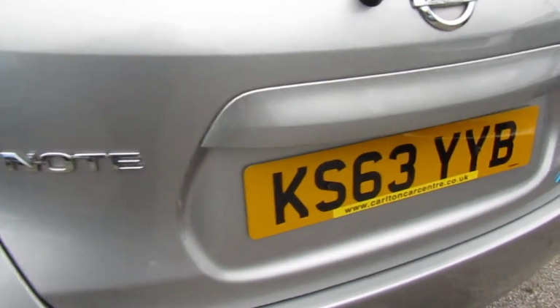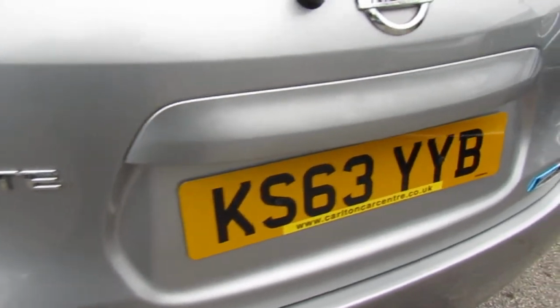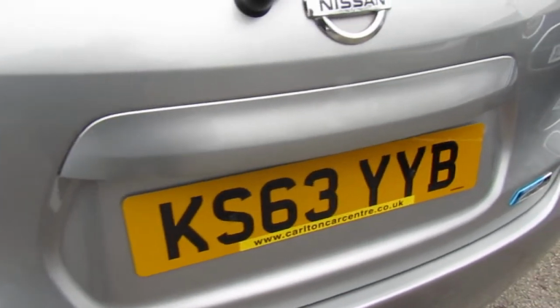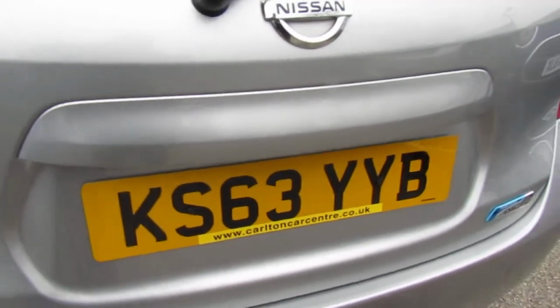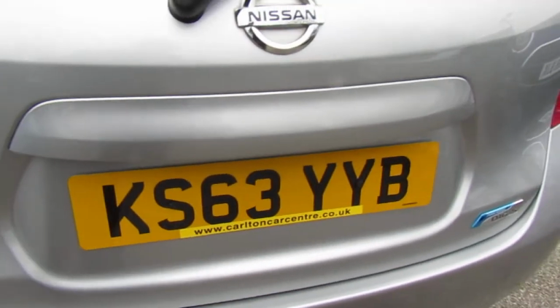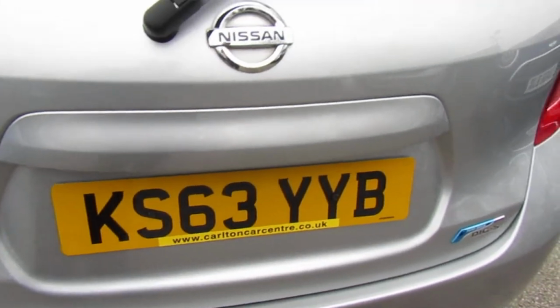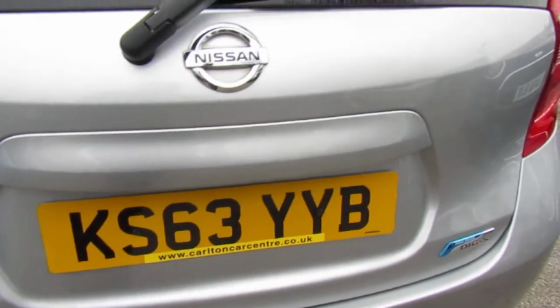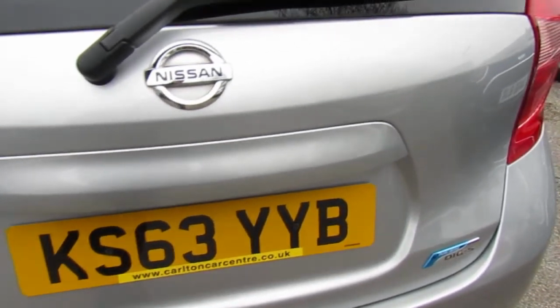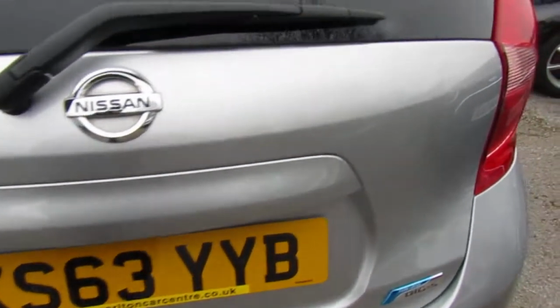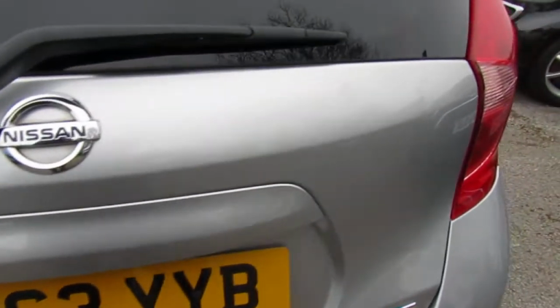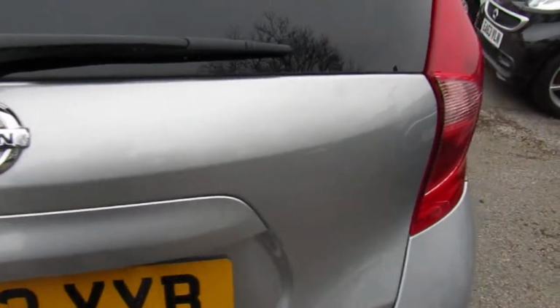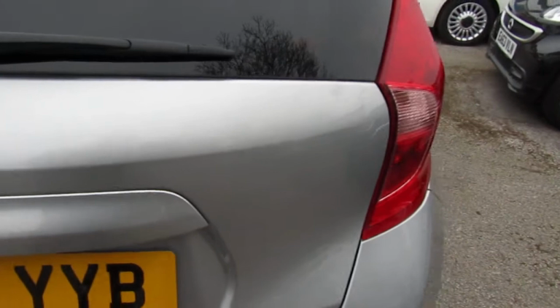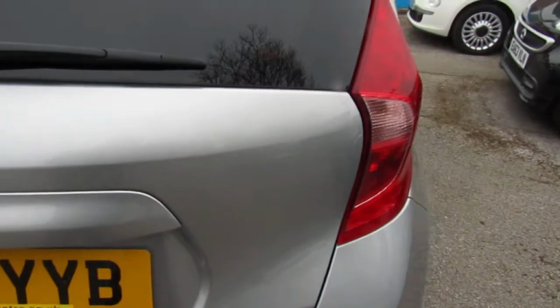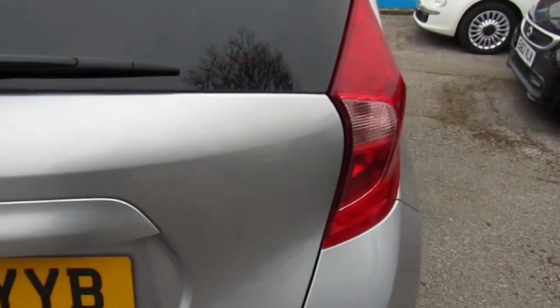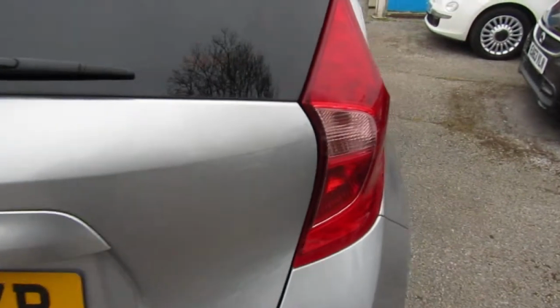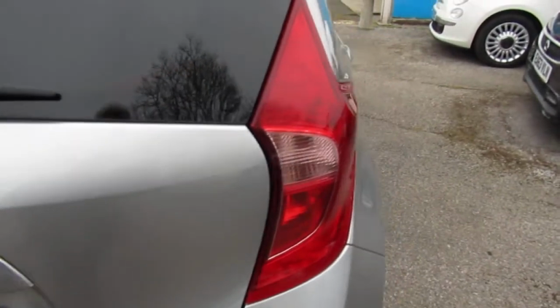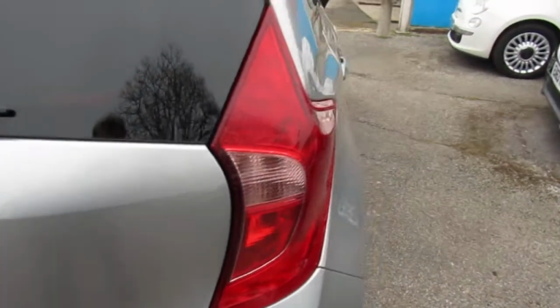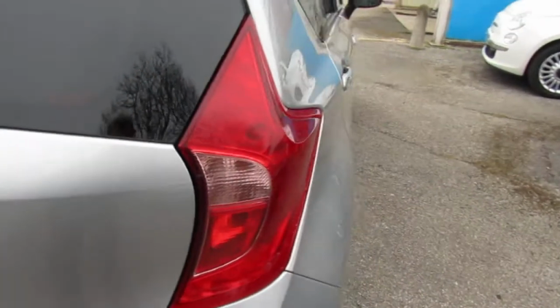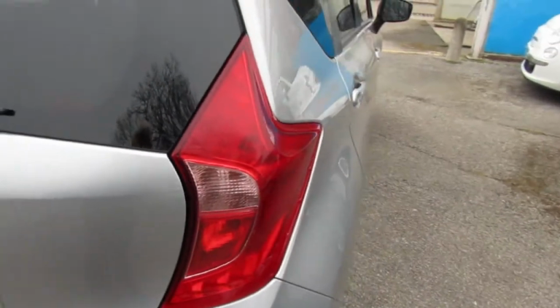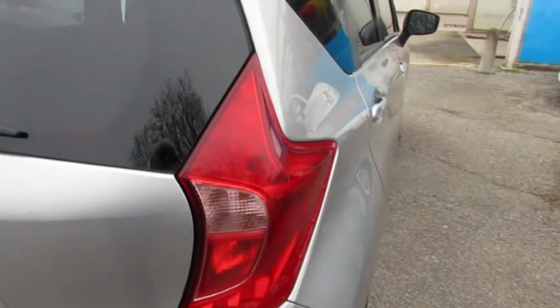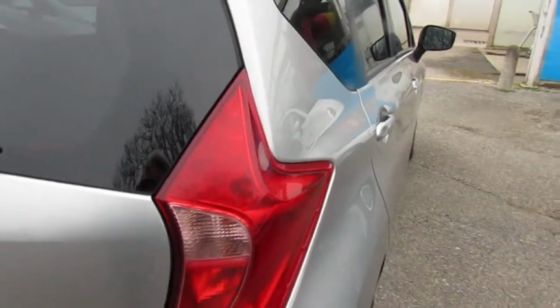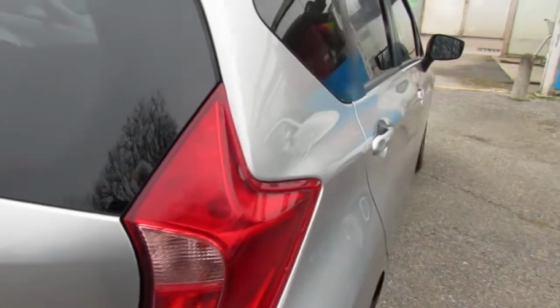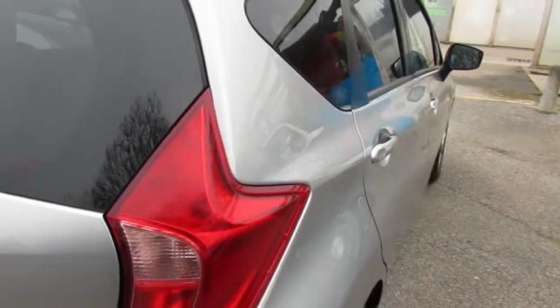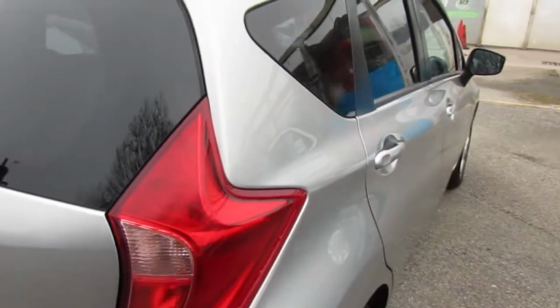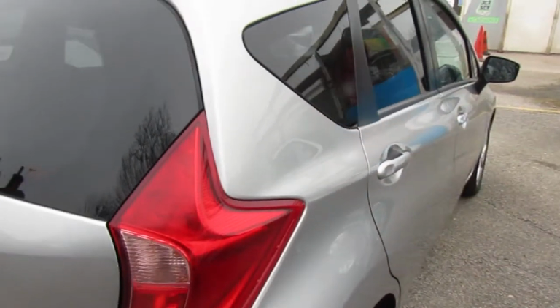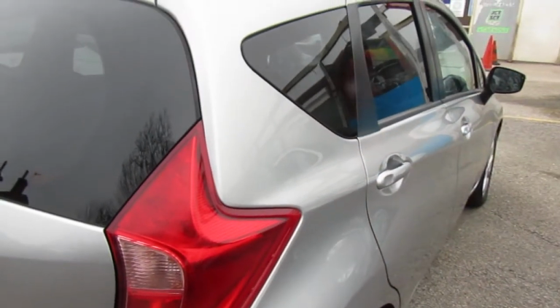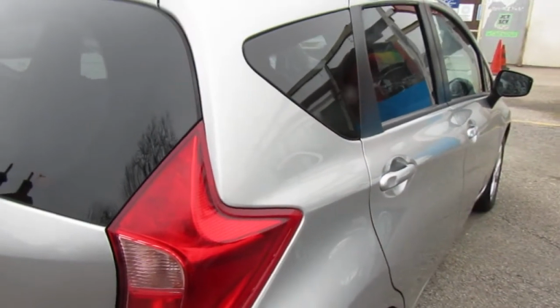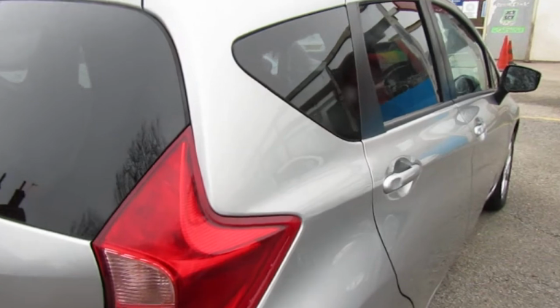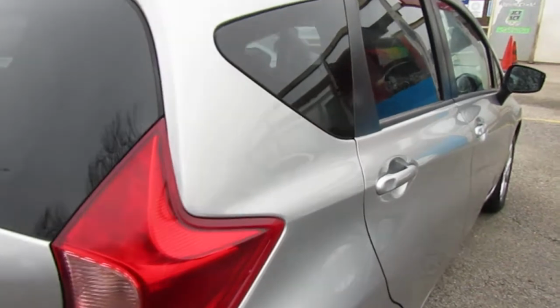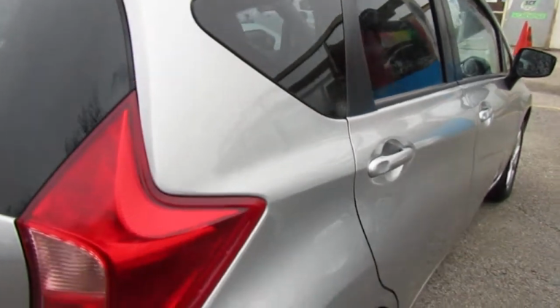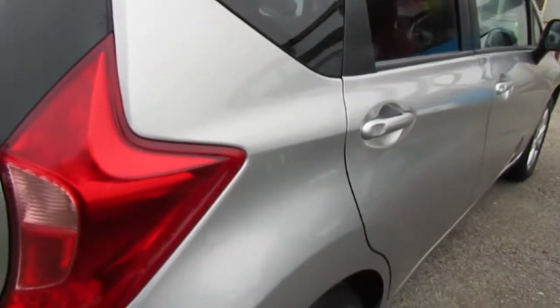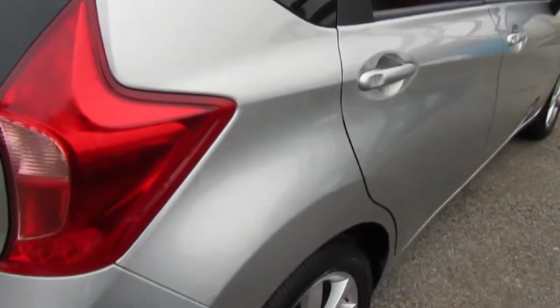If you've not looked at a Note before, they're in a slightly higher driving position and quite spacious in the back. It has a 1.2 engine.